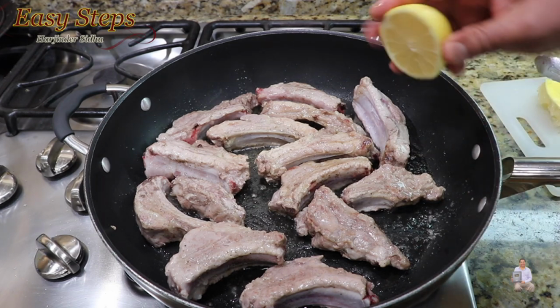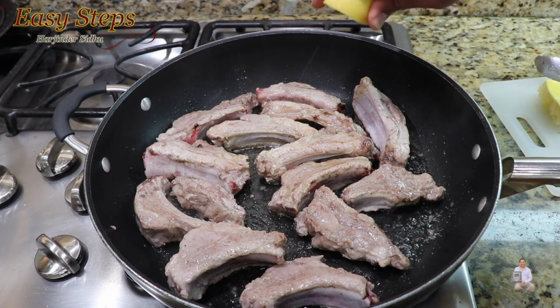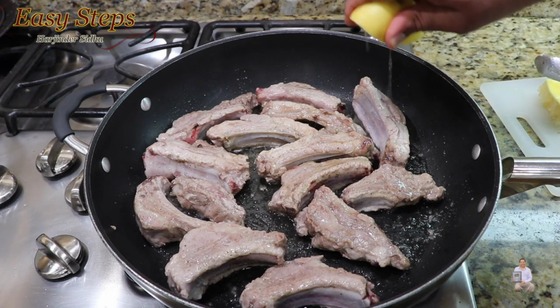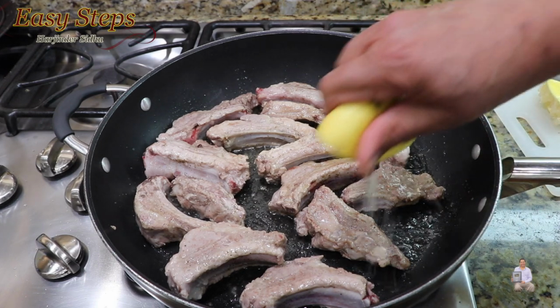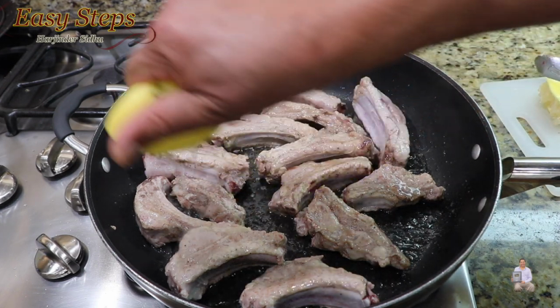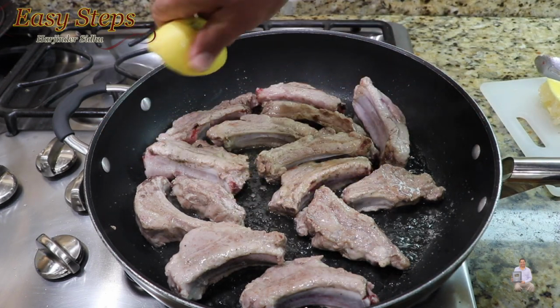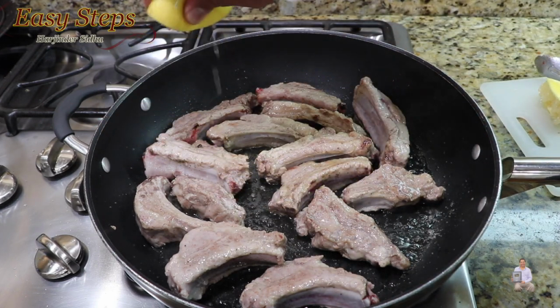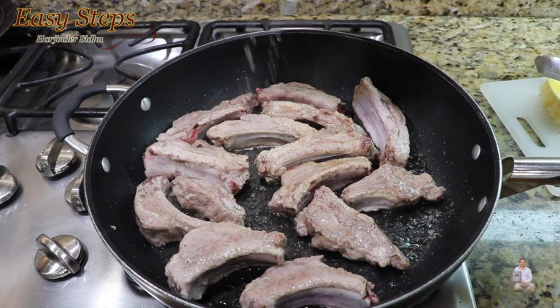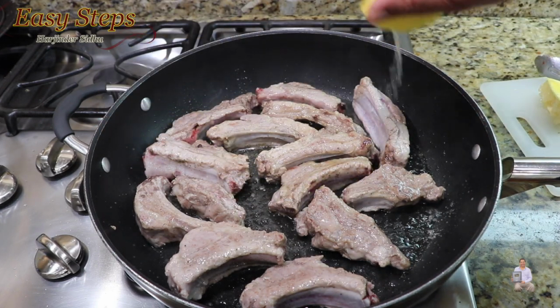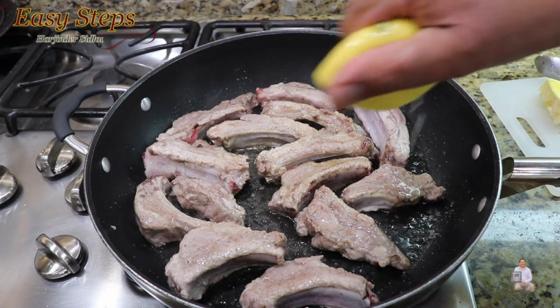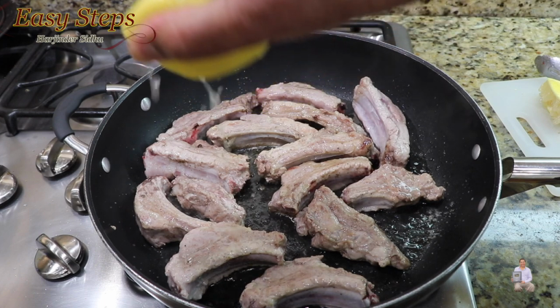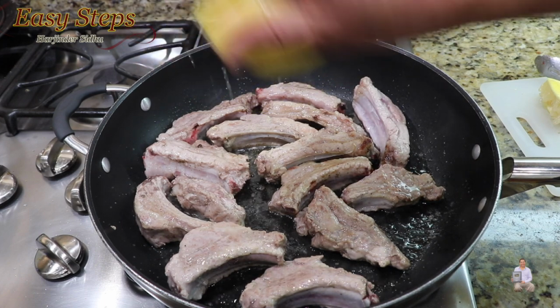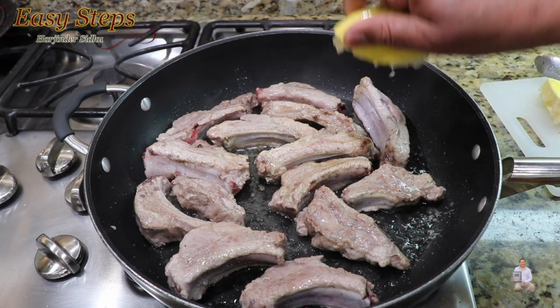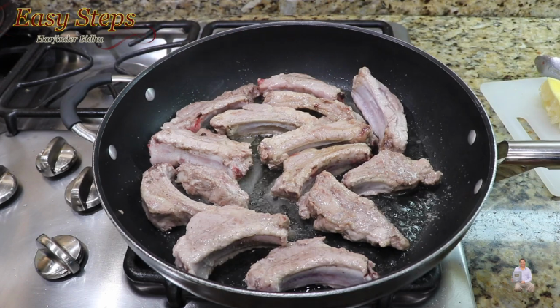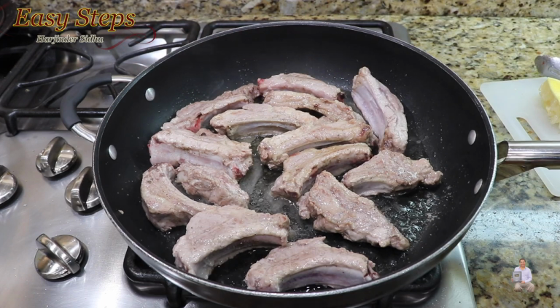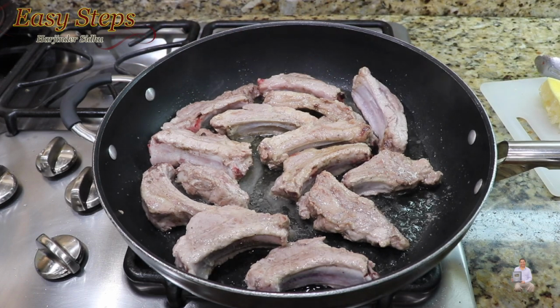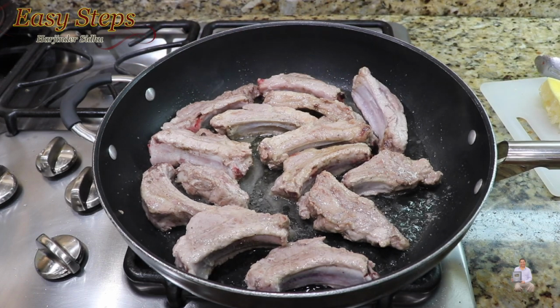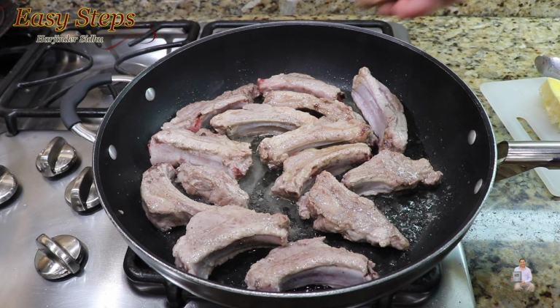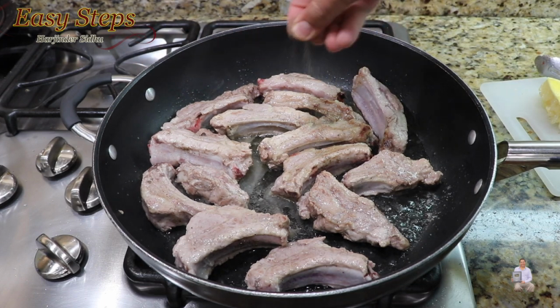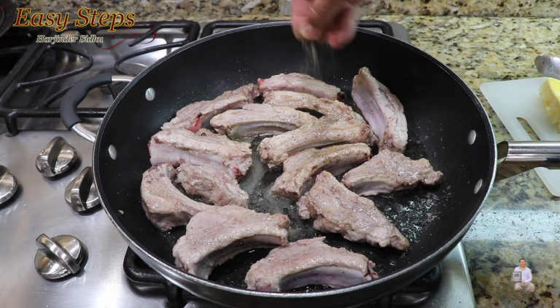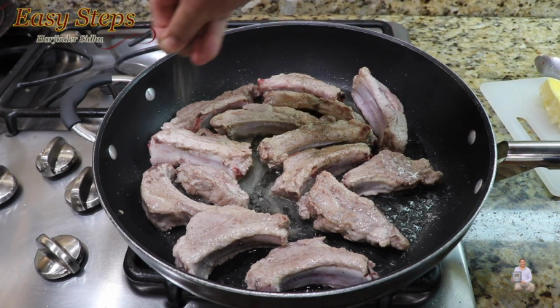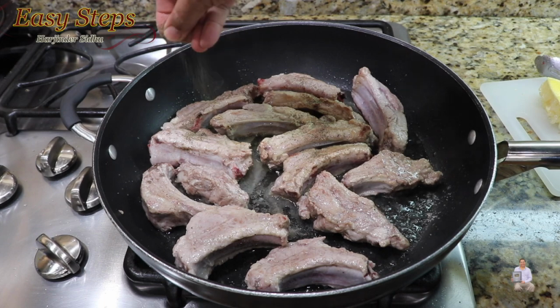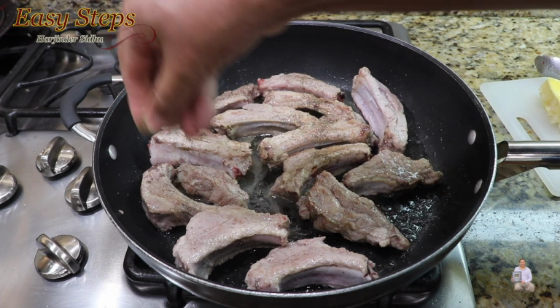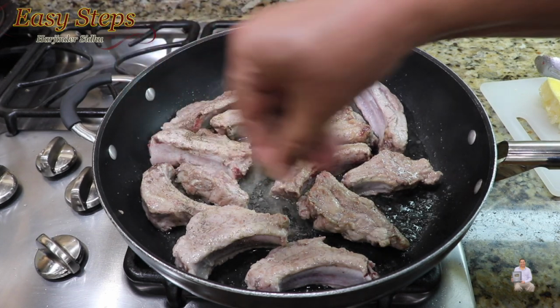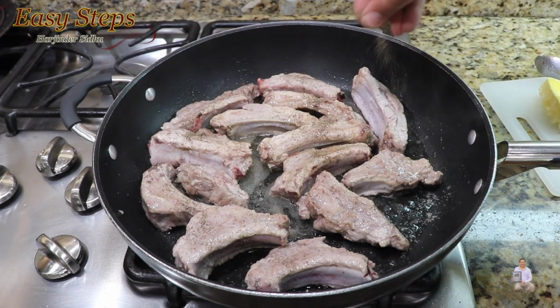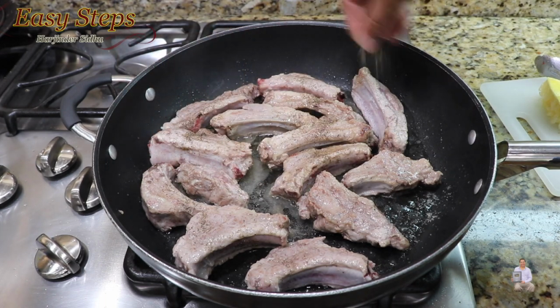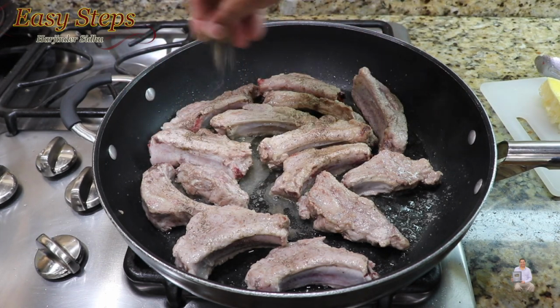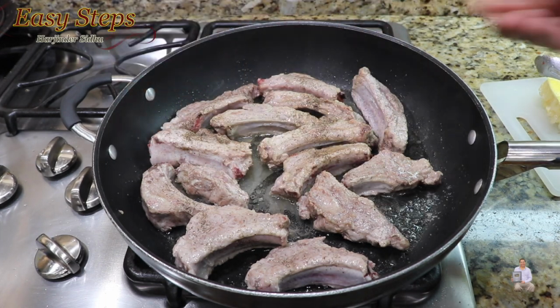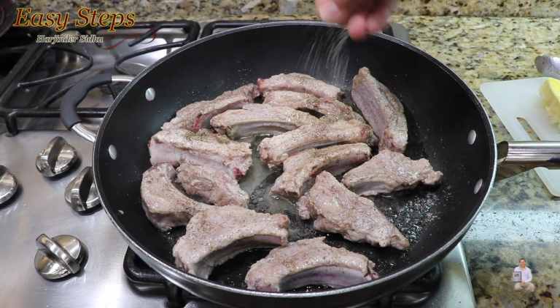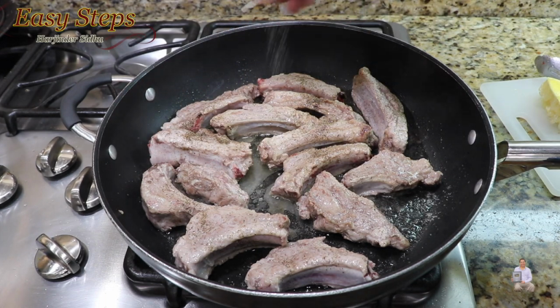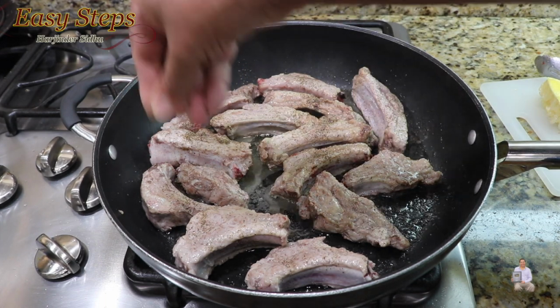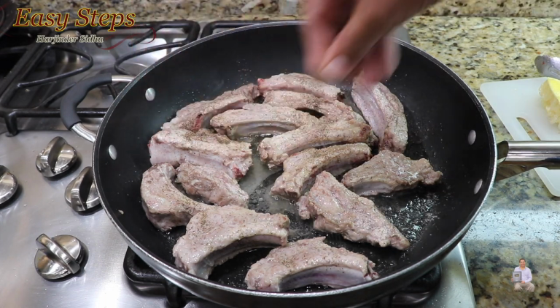First I'm going to add fresh lemon juice — I'm using one lemon. We already added salt and pepper on the other side, now we're going to add black pepper and salt on this side as well.